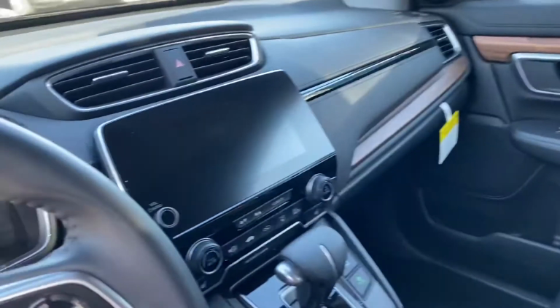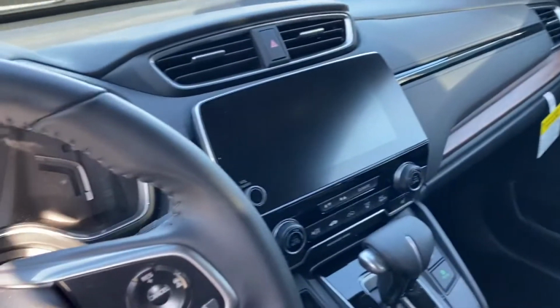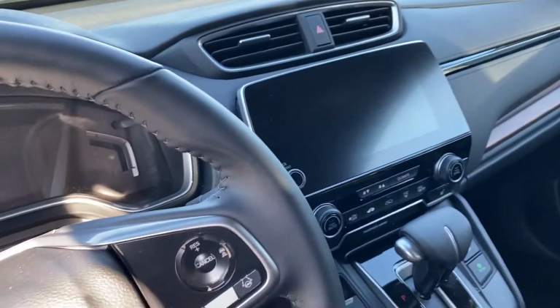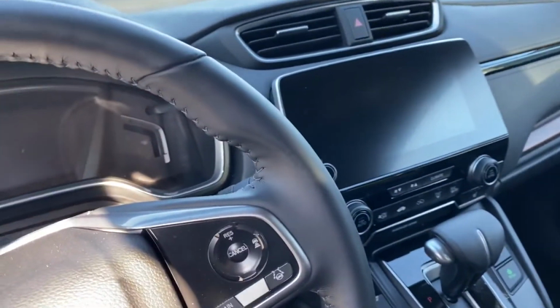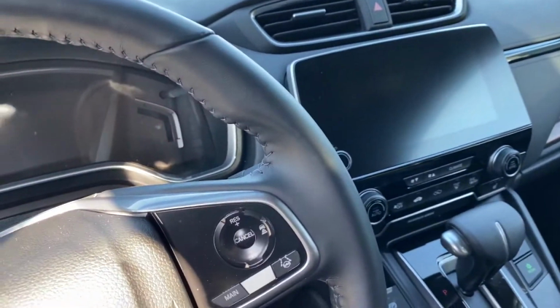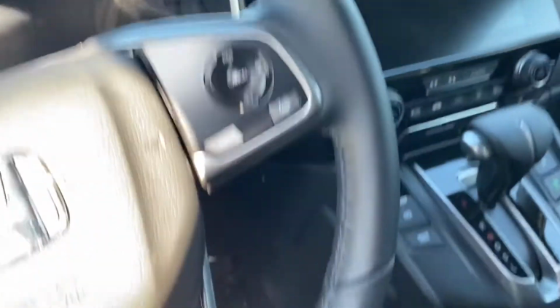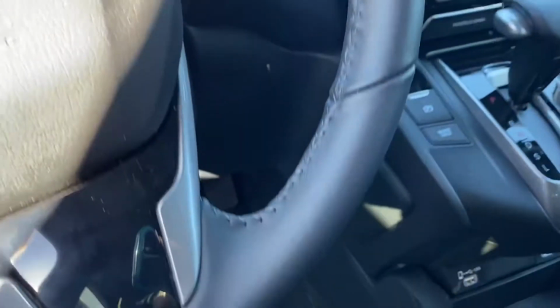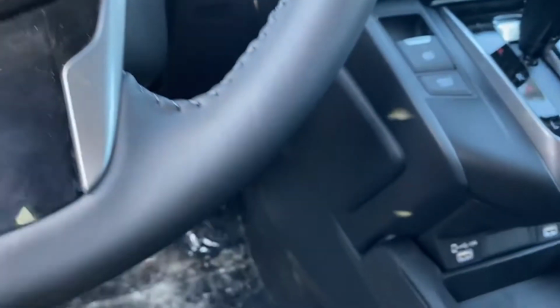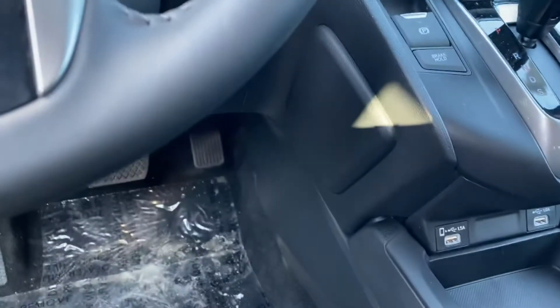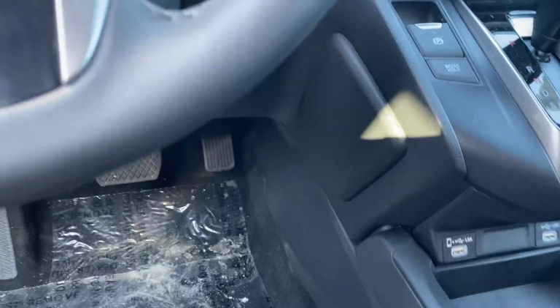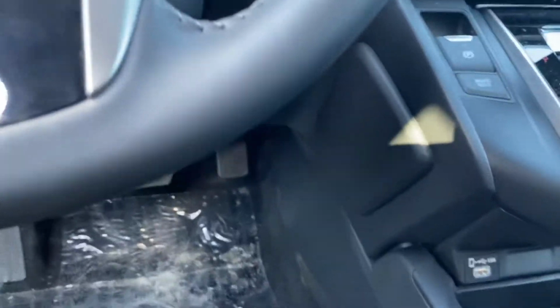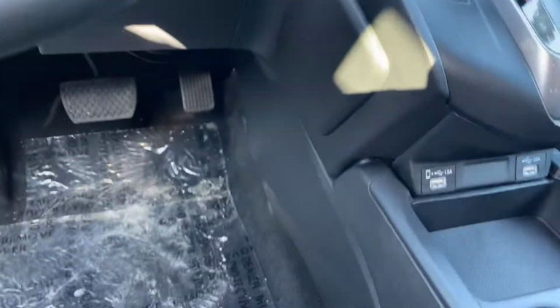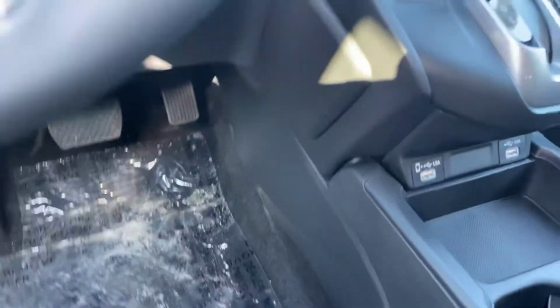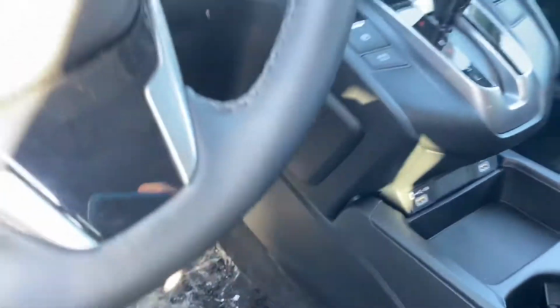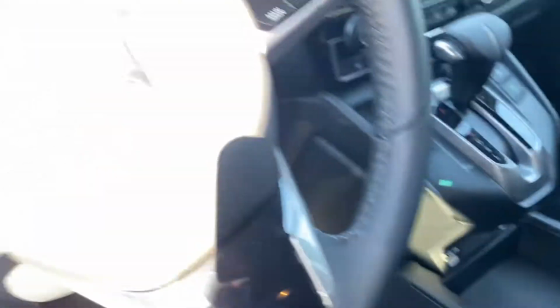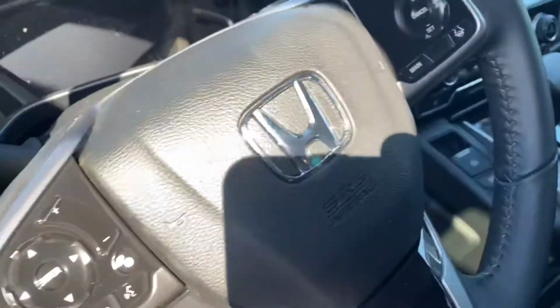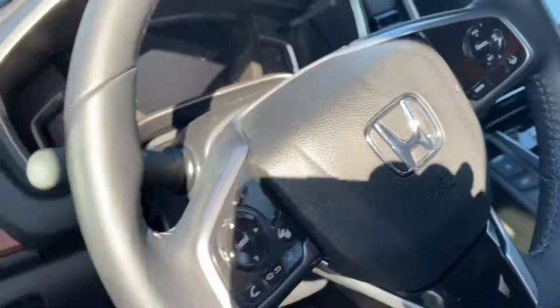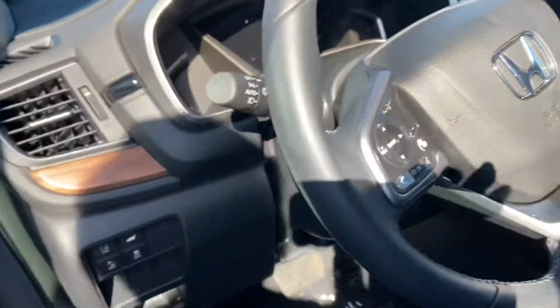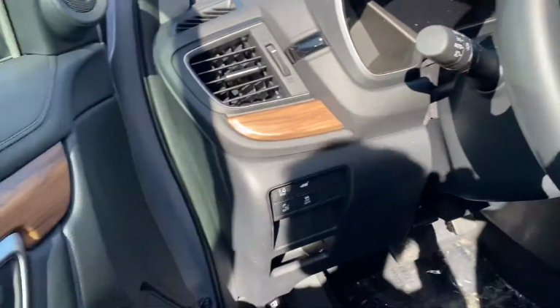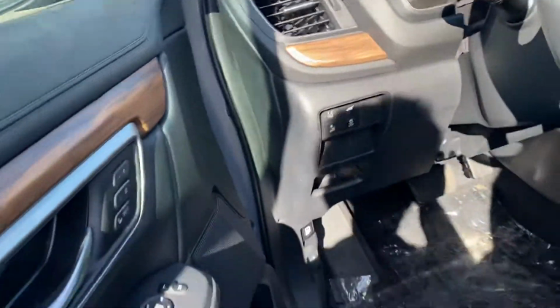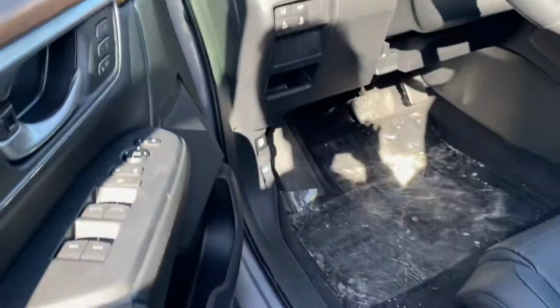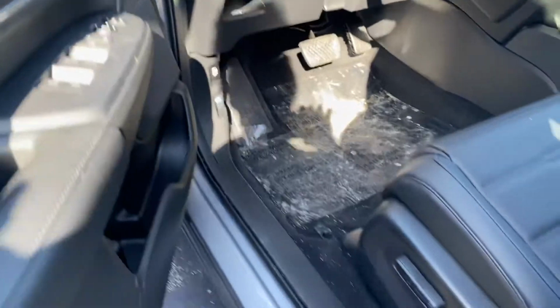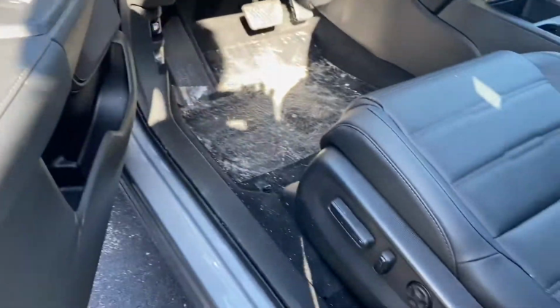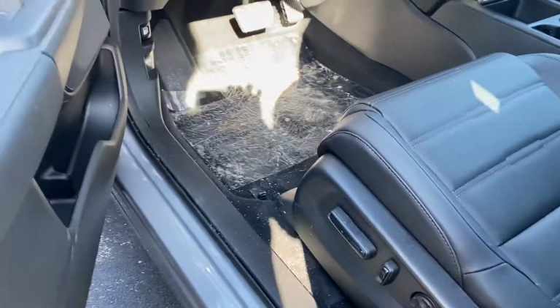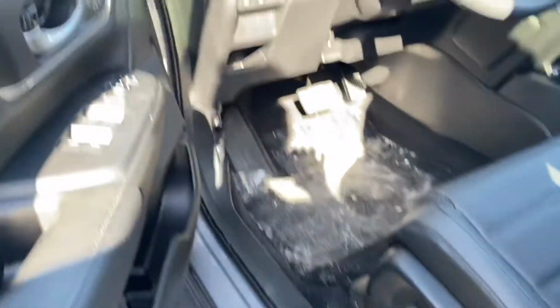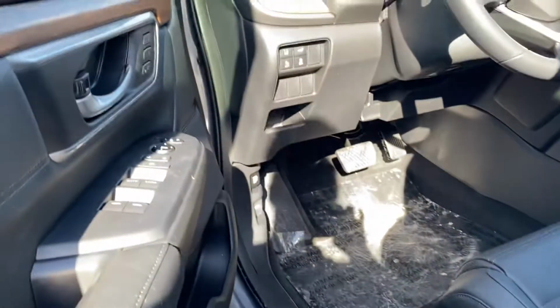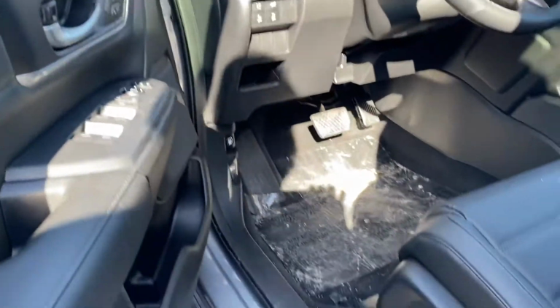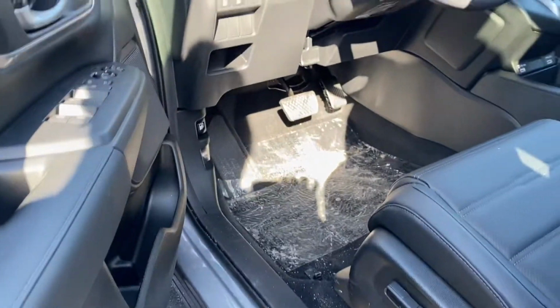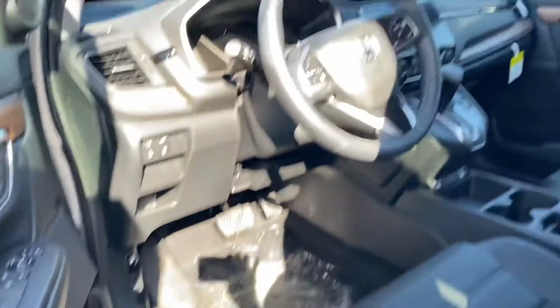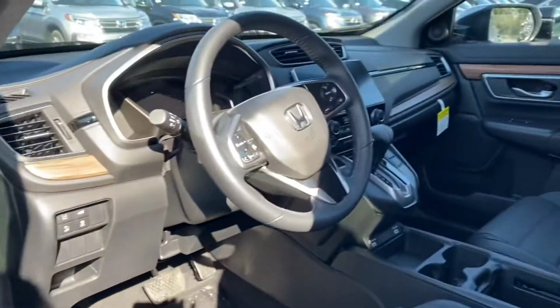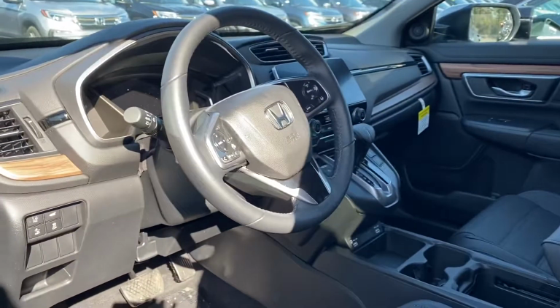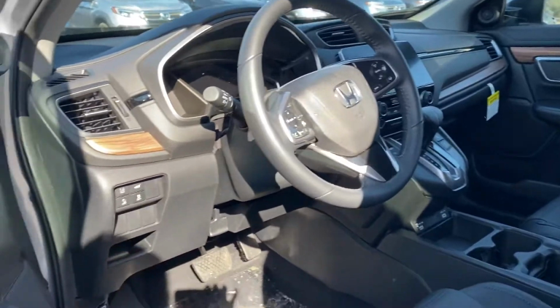Apple CarPlay and Android Auto are standard. There are your USB ports, and you also have two USB ports in the back. Your seat will adjust and you also have memory on the driver's seat. The passenger seat is also electric.